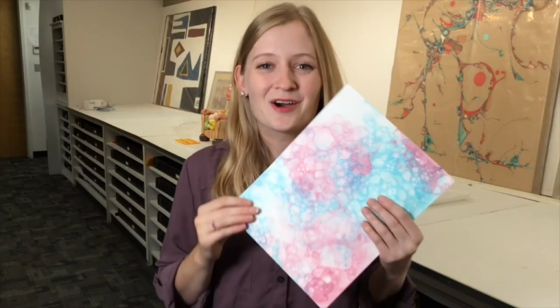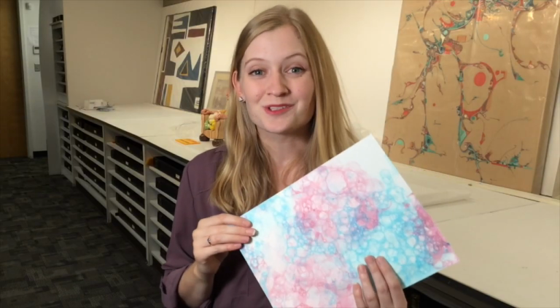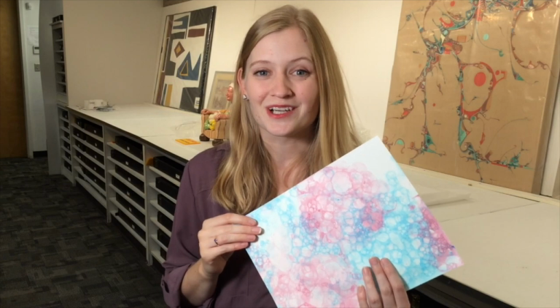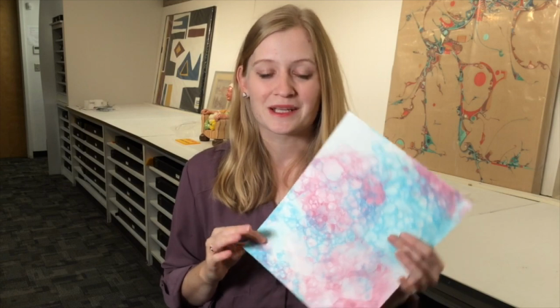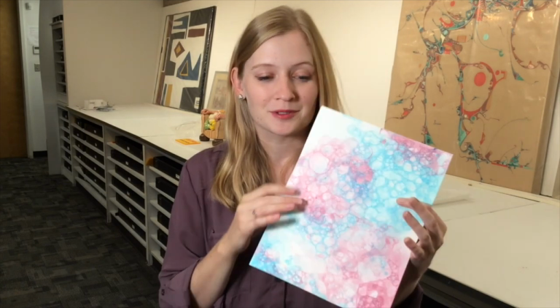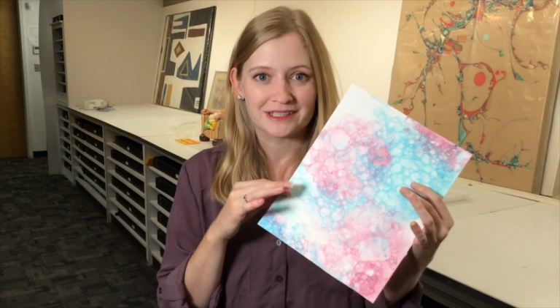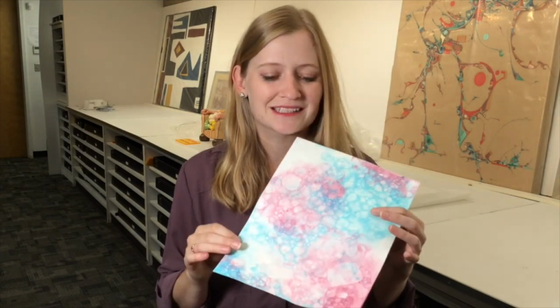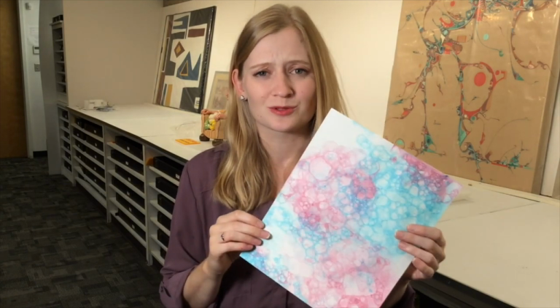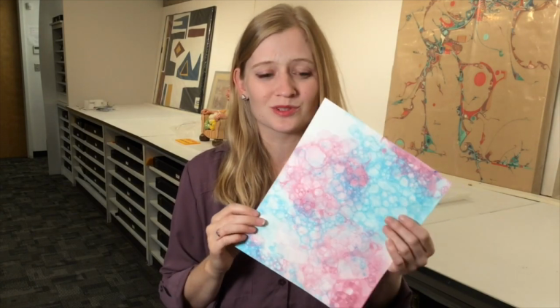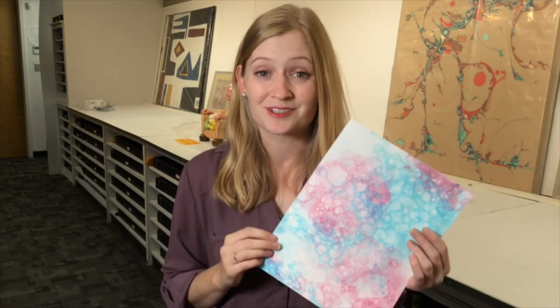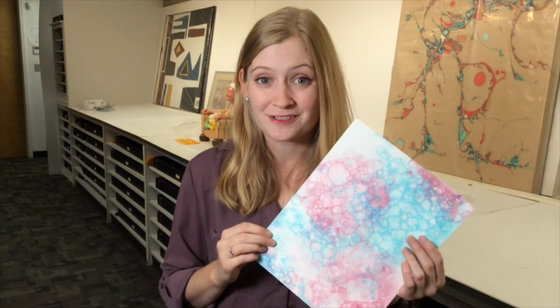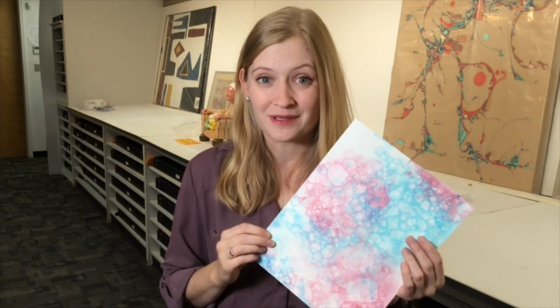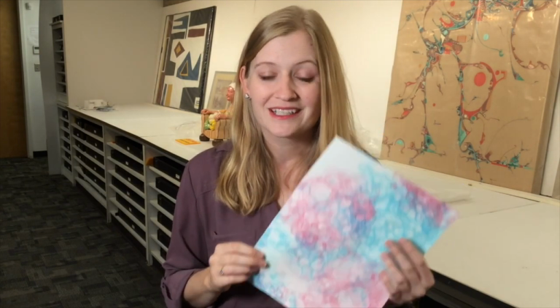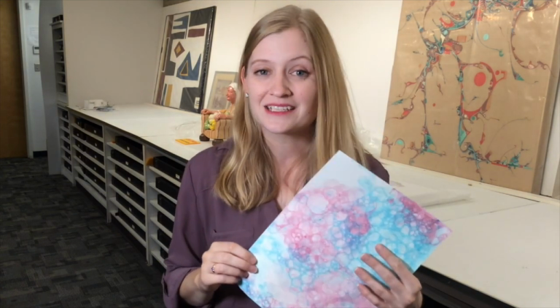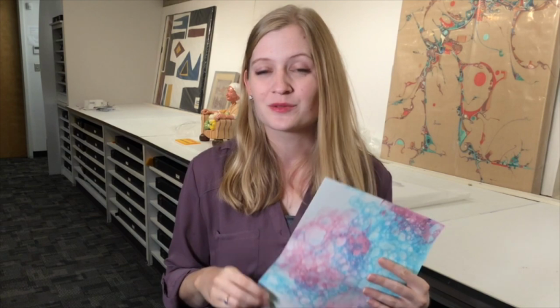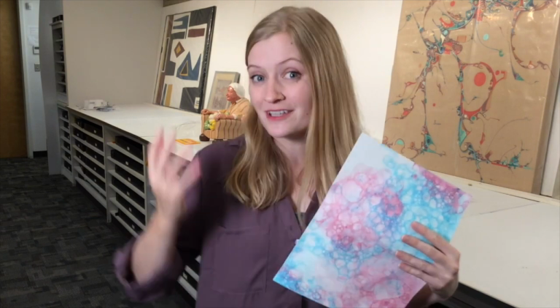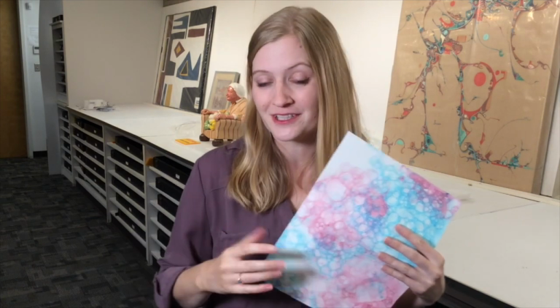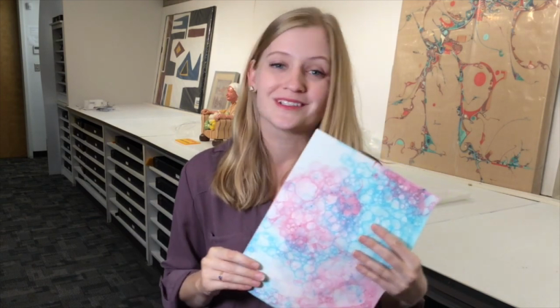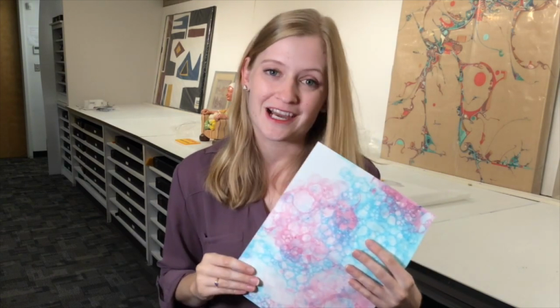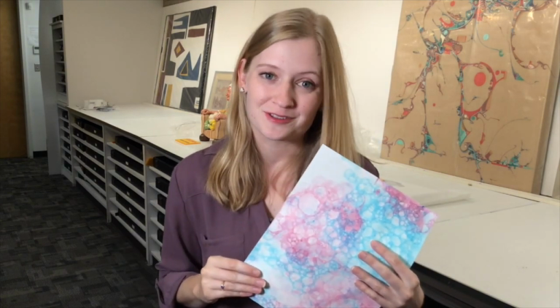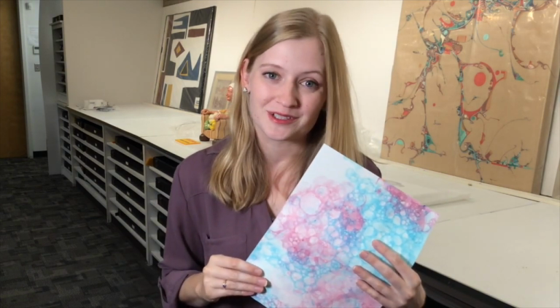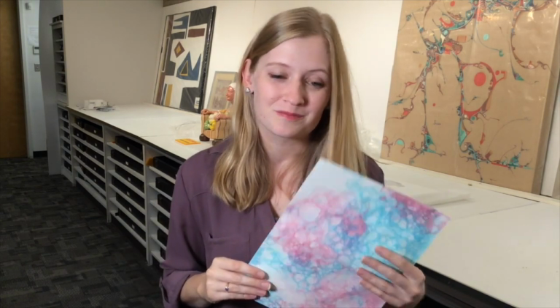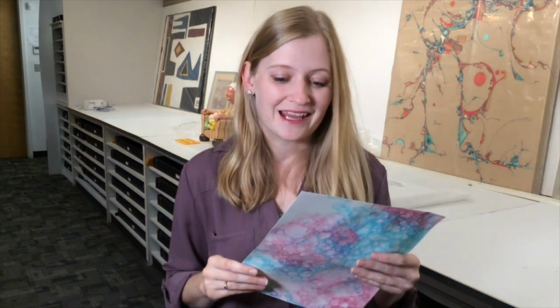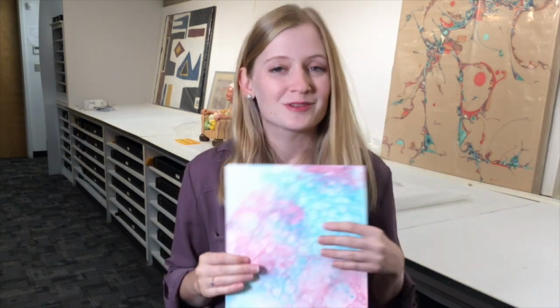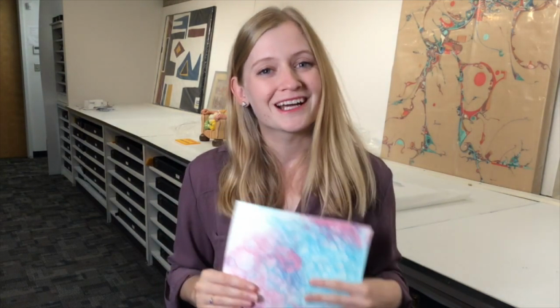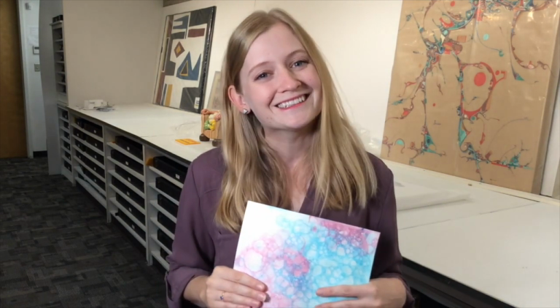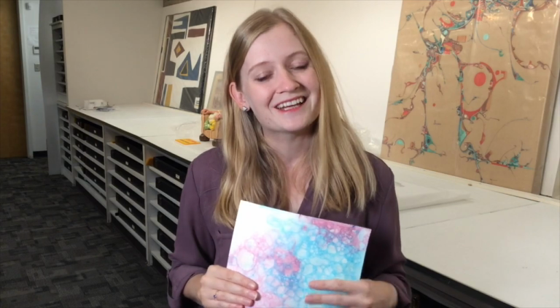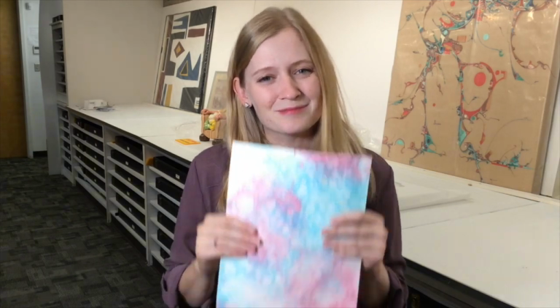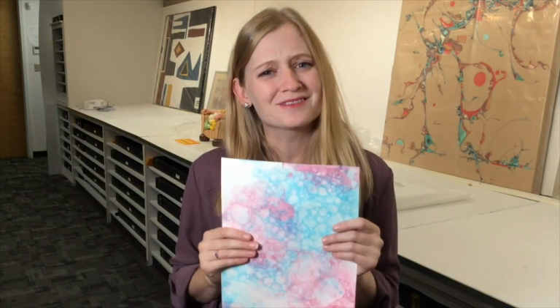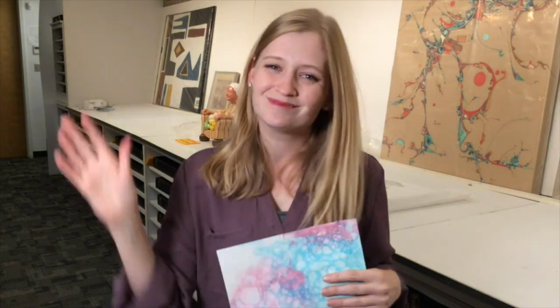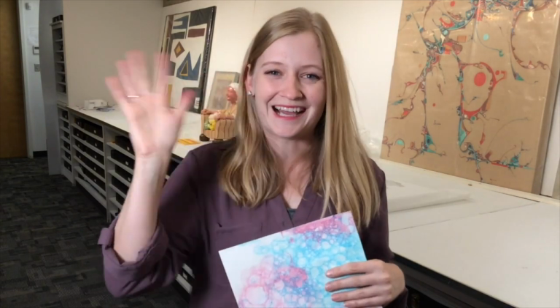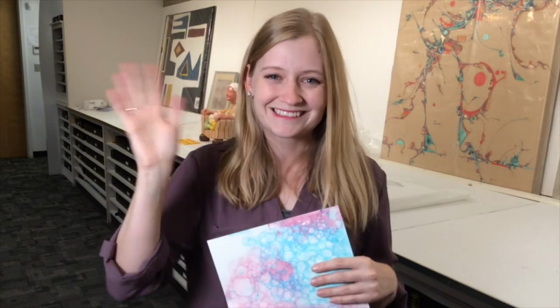We hope you enjoyed making bubble prints. They look so cool and they're so much fun to make. Next month we'll have another video with another craft that you can do at home. We hope you guys stay safe and make lots of art. Bye!